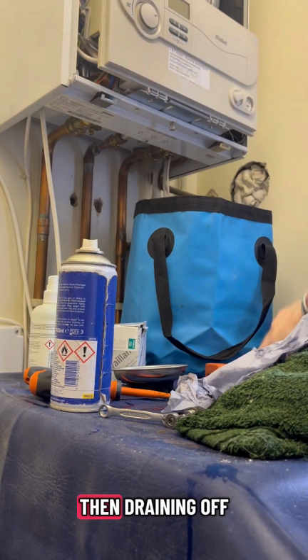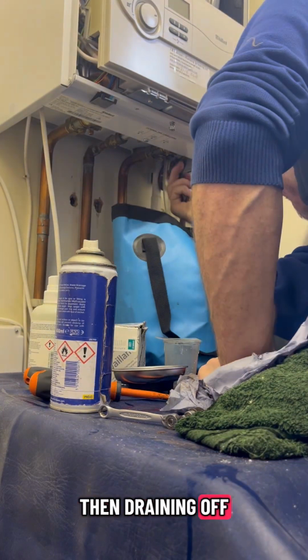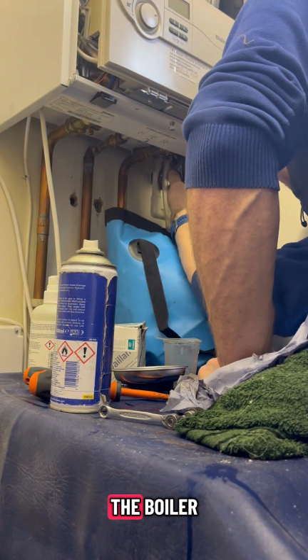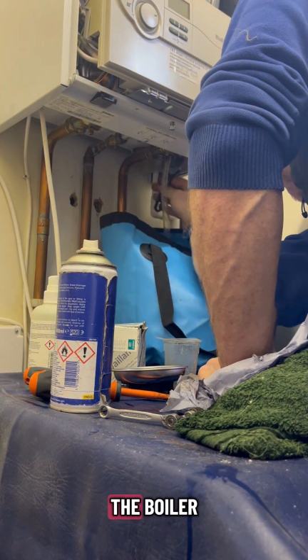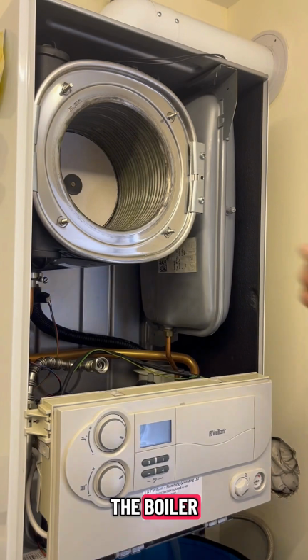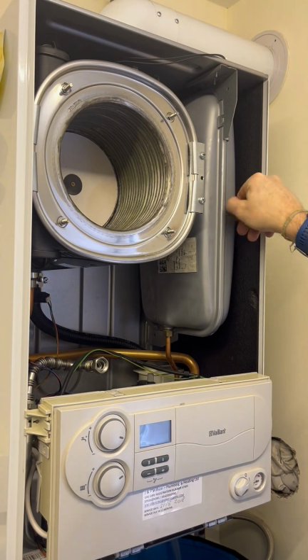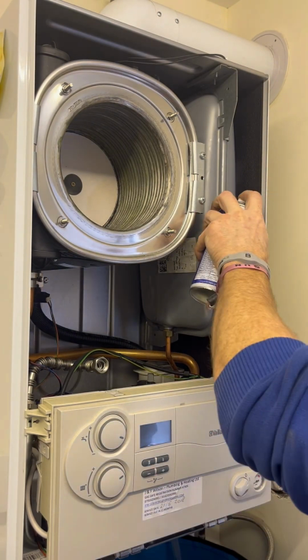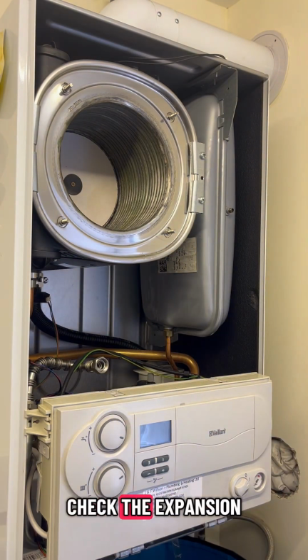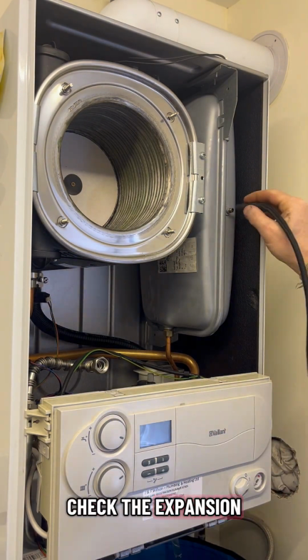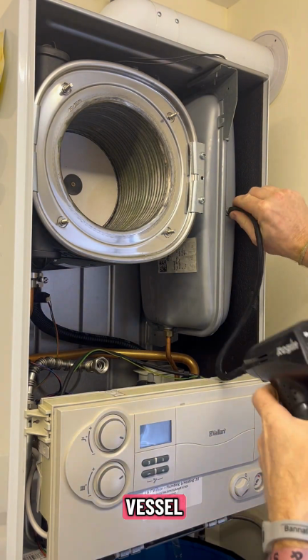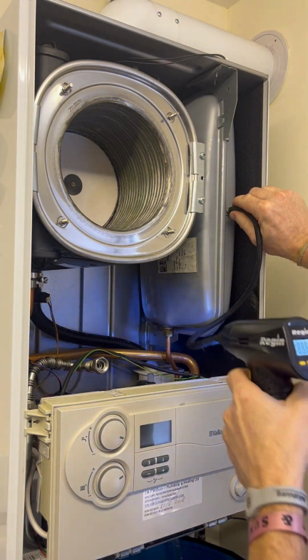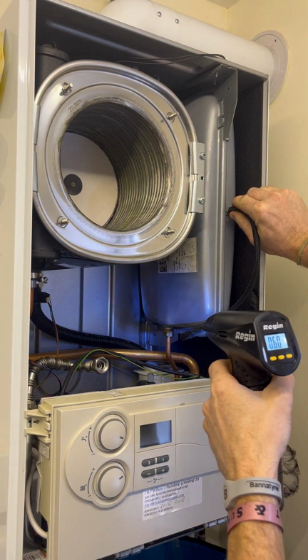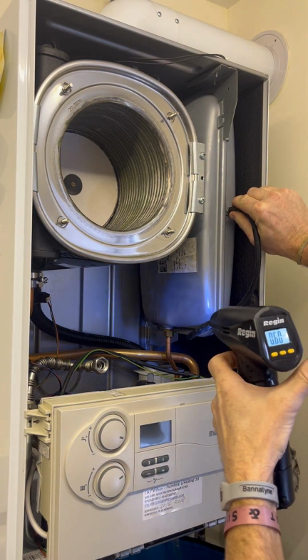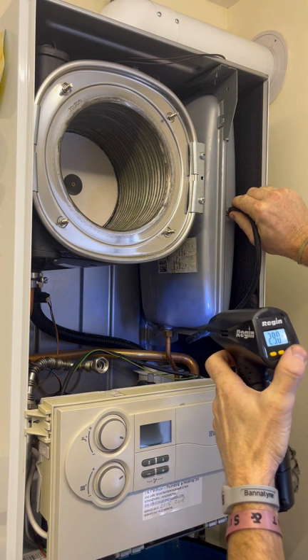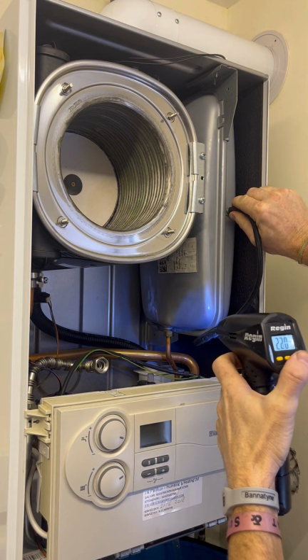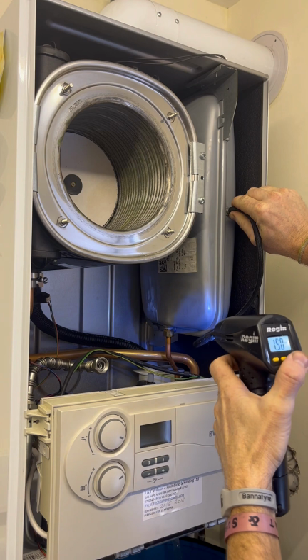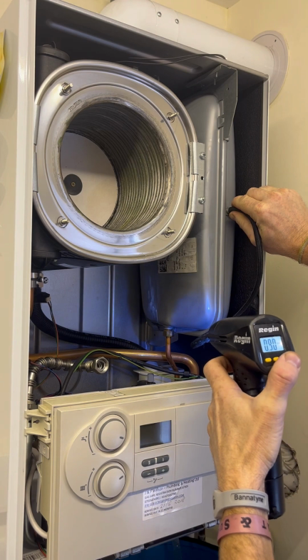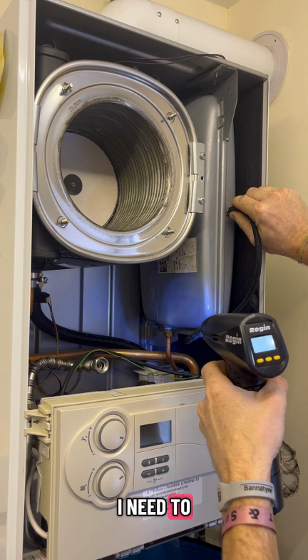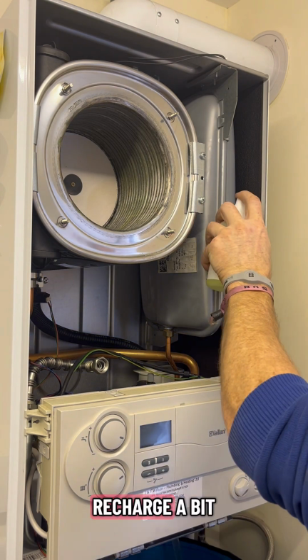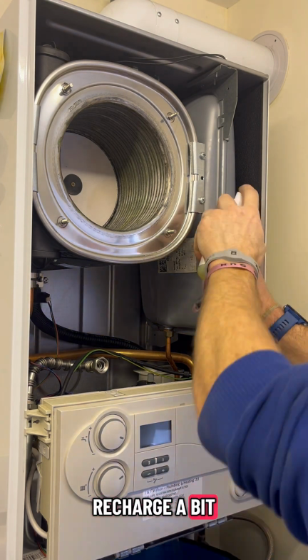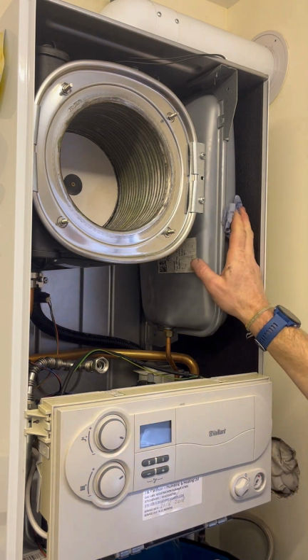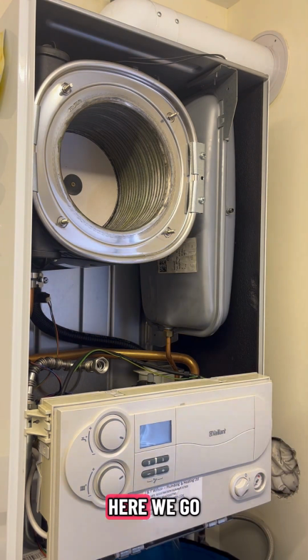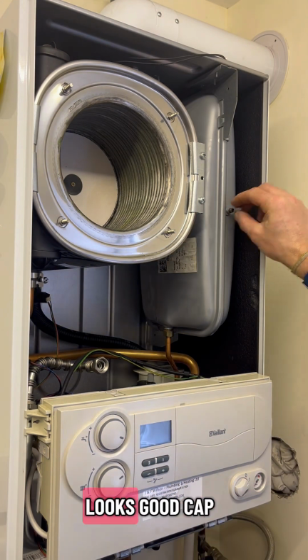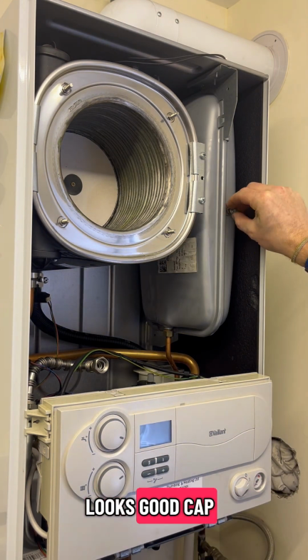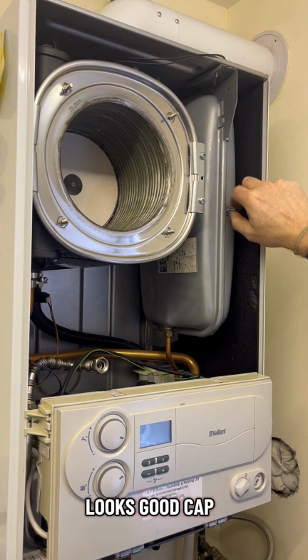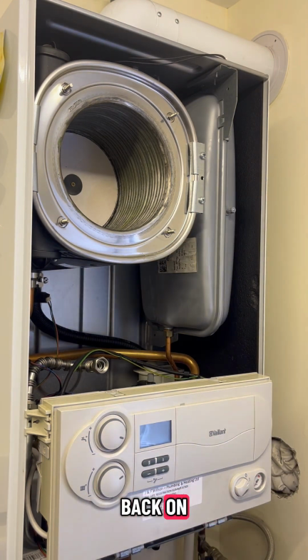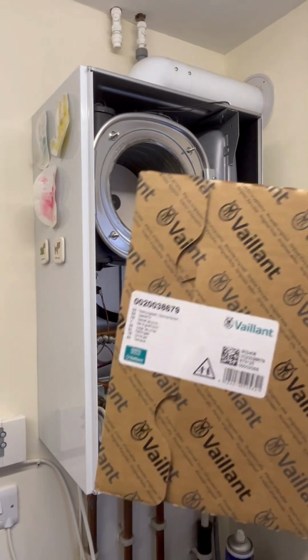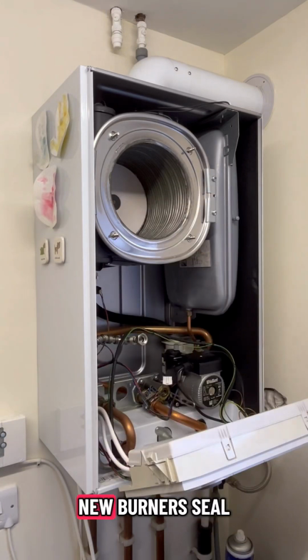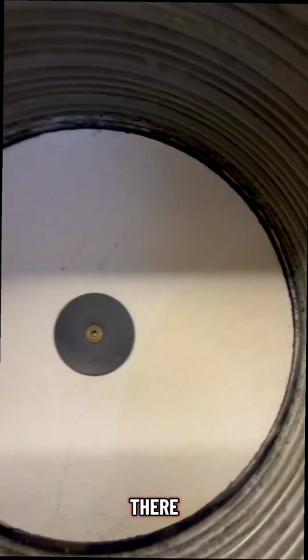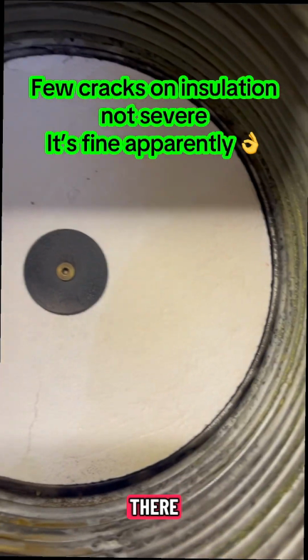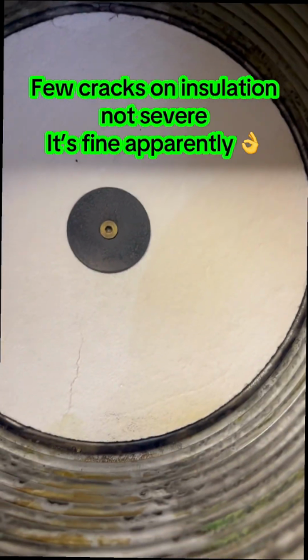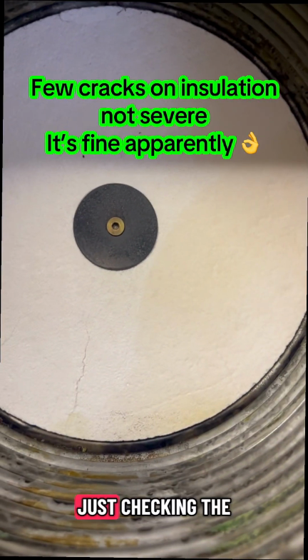Then draining off the boiler and checking the expansion vessel. It needs to be recharged a bit. Okay, looks good. Then cutting back on the burner seal and just checking the insulation.